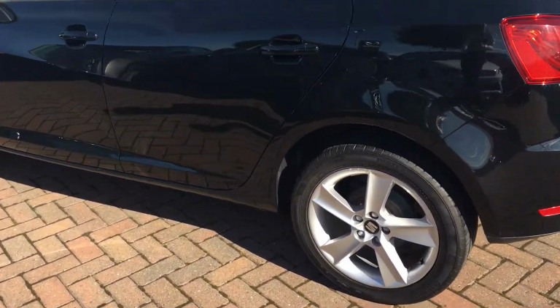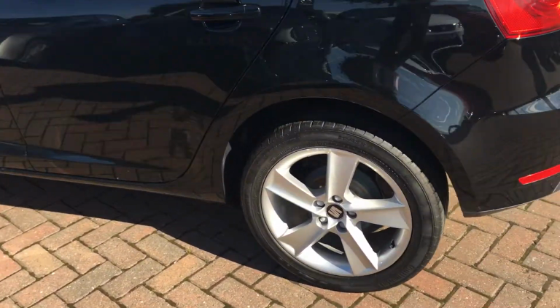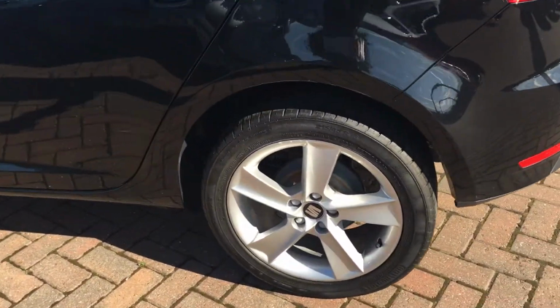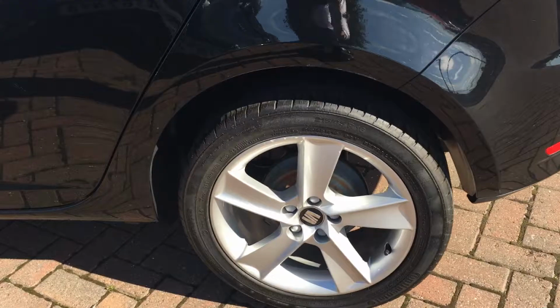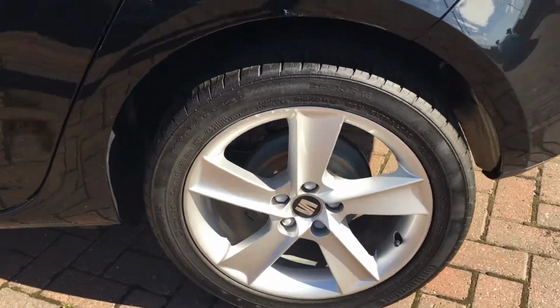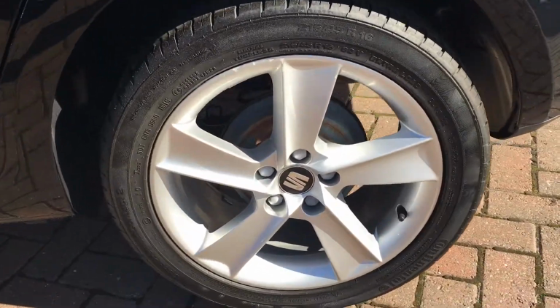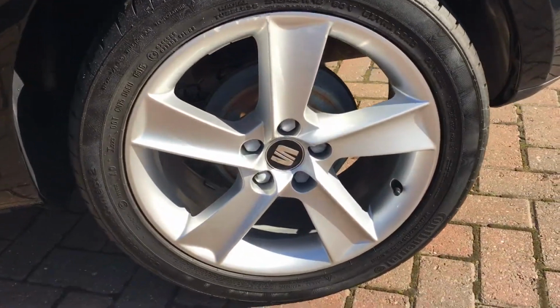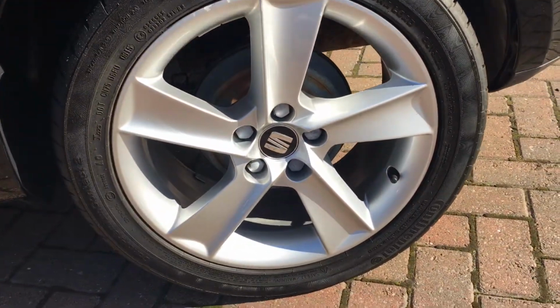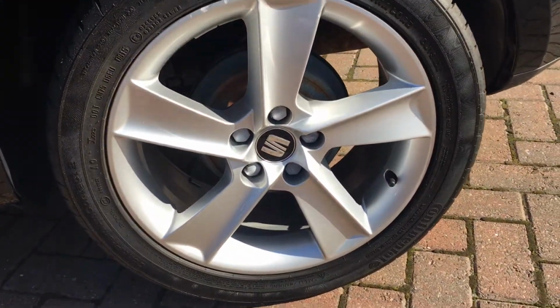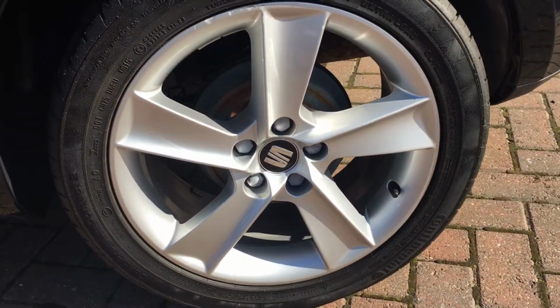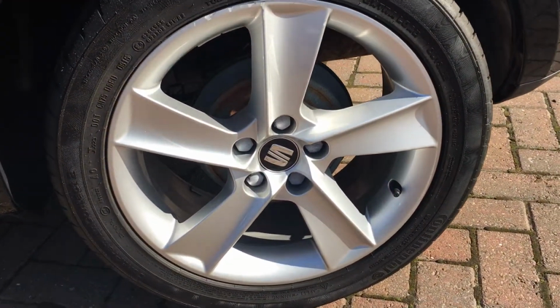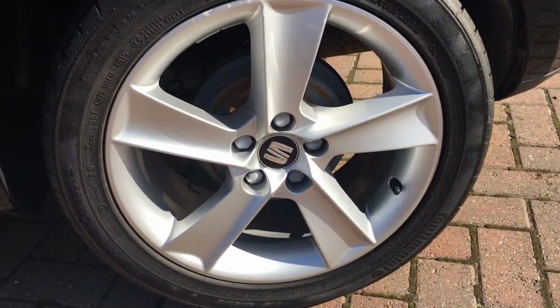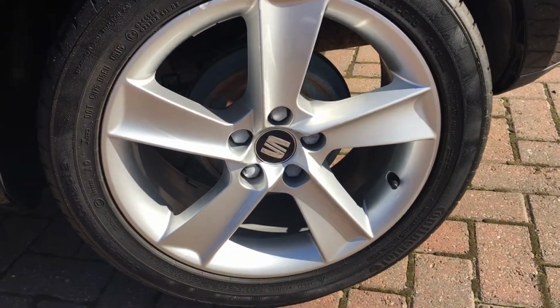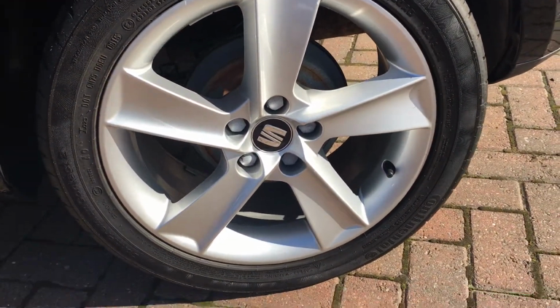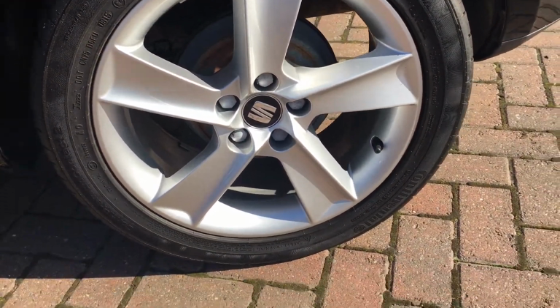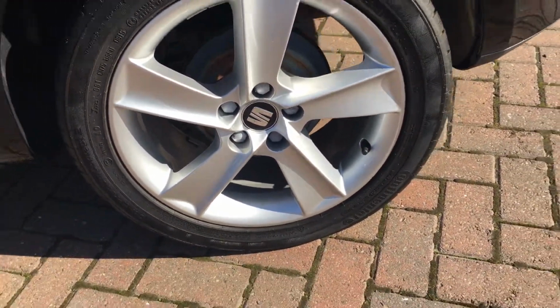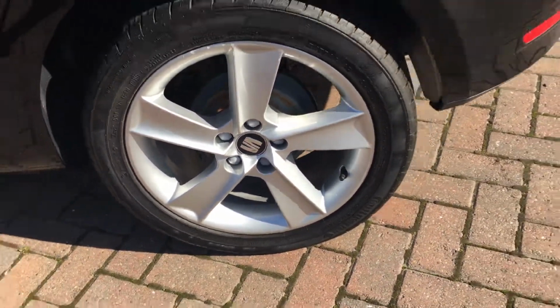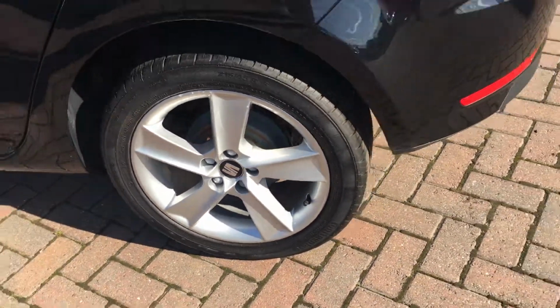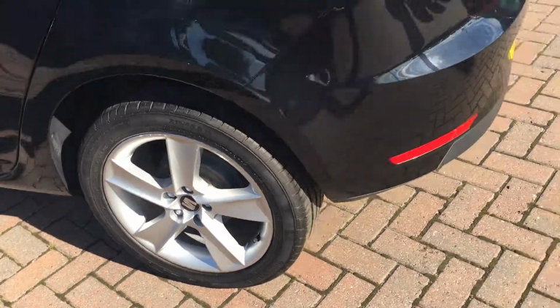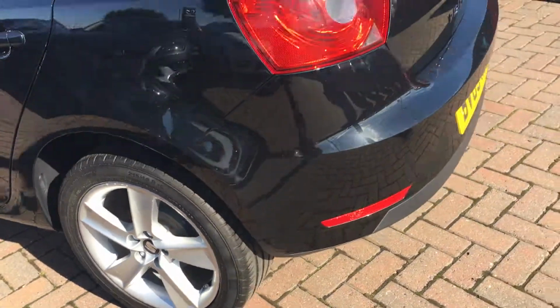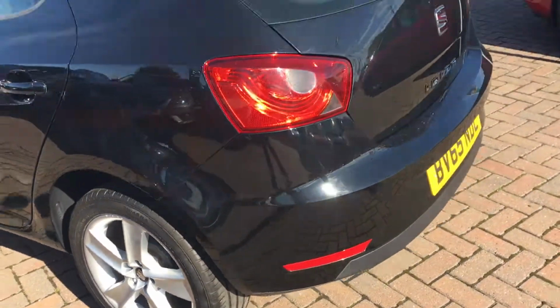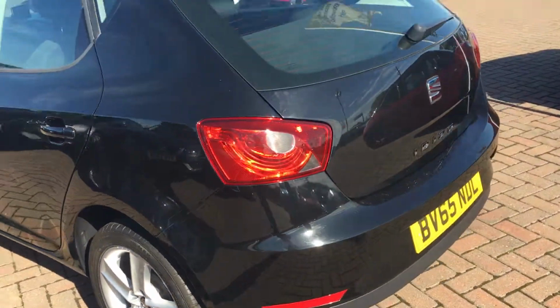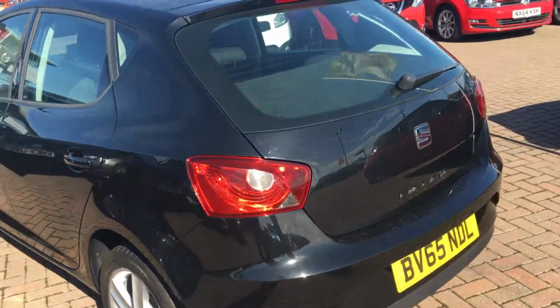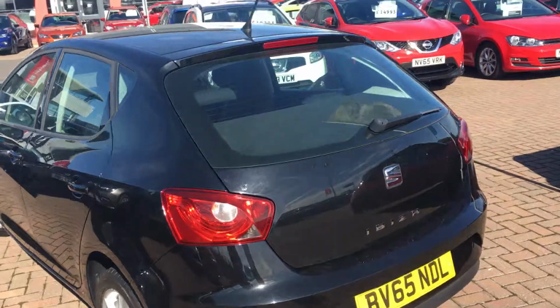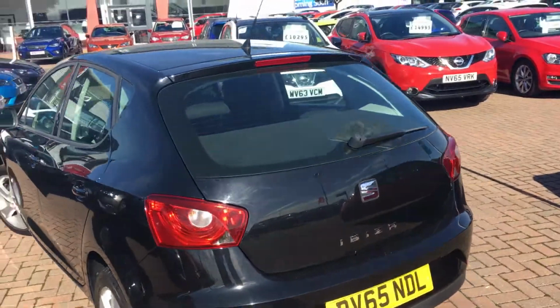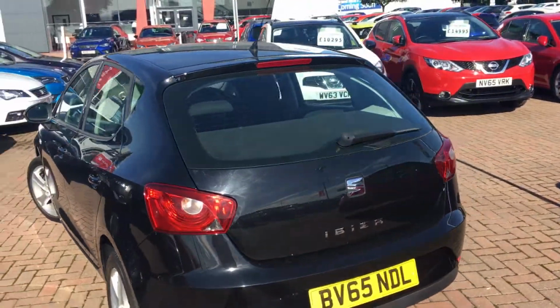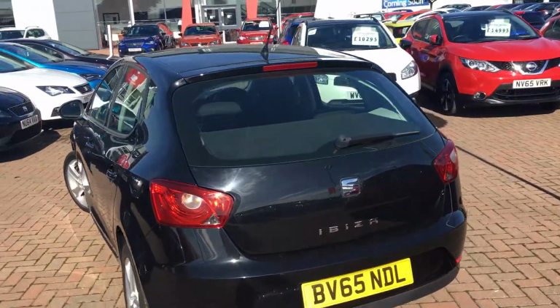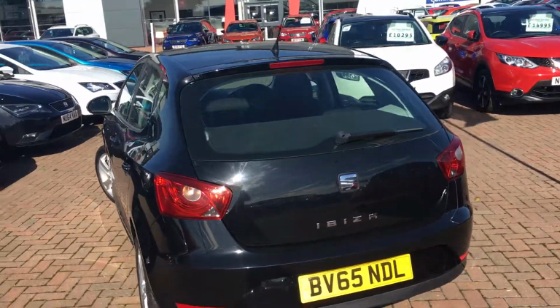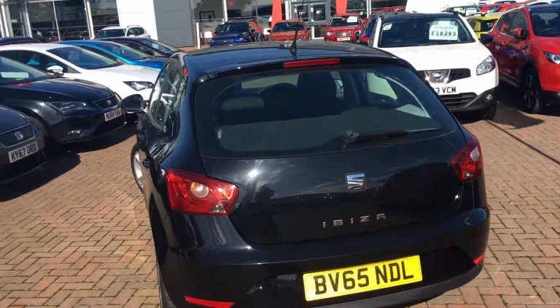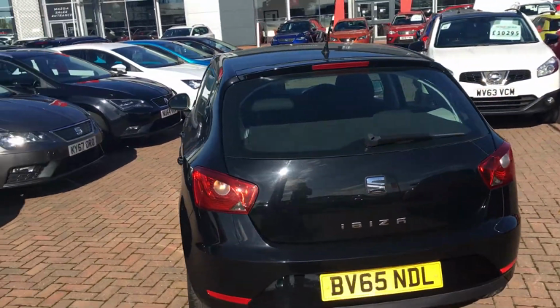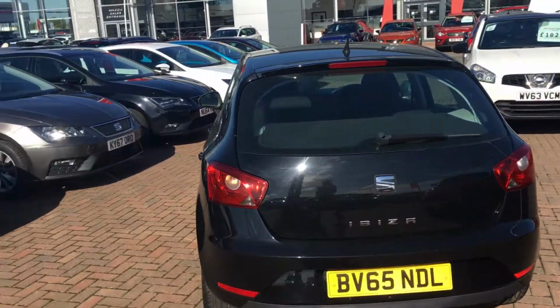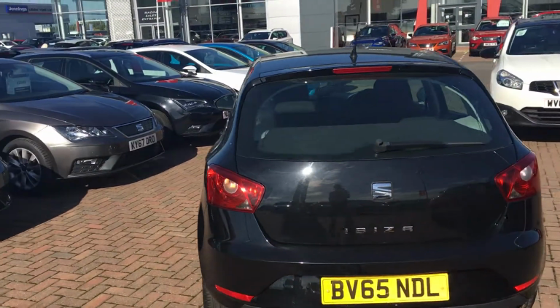This car has got 16 inch alloy wheels and is a very handsome car as well.